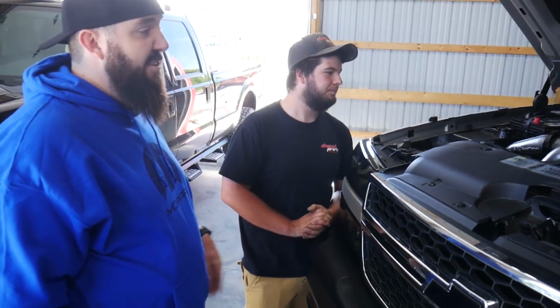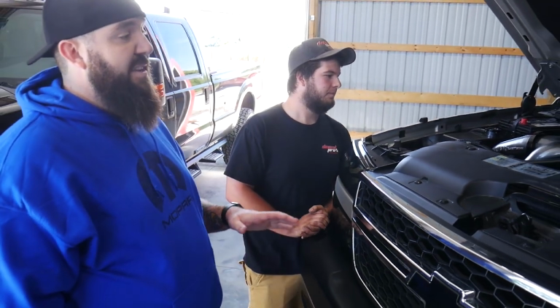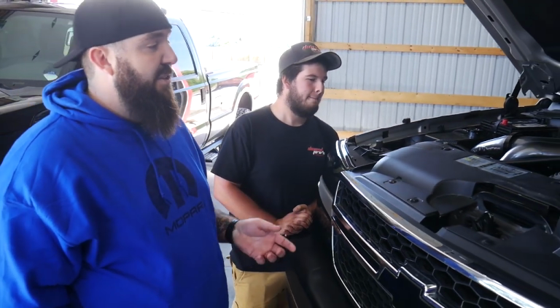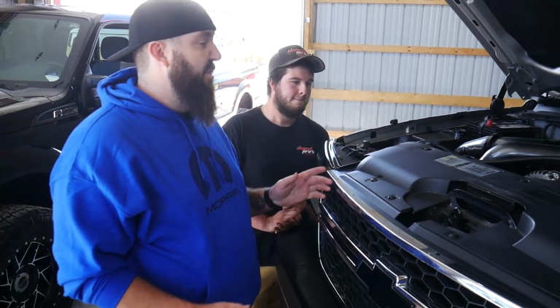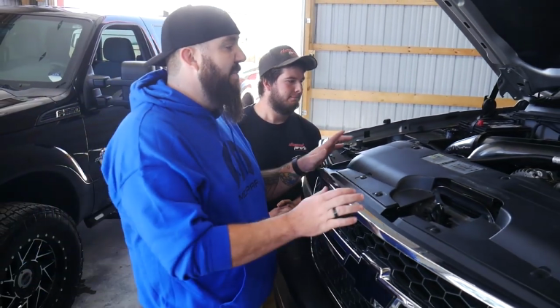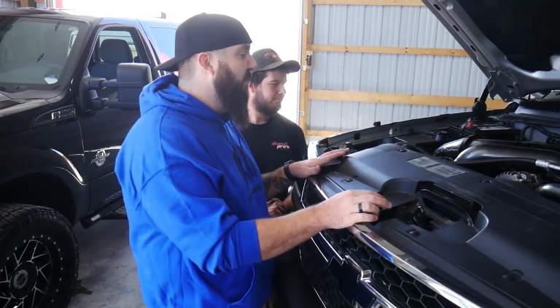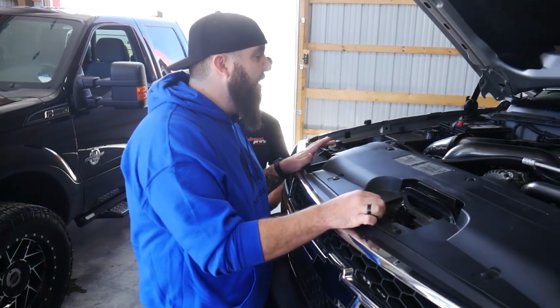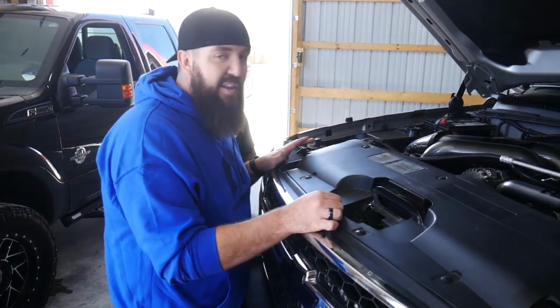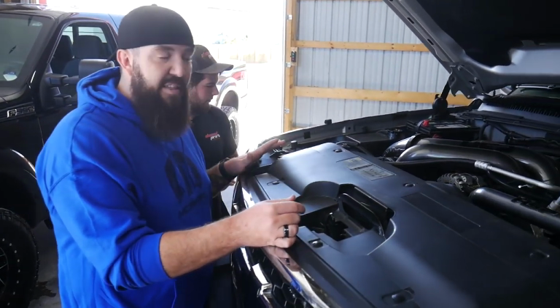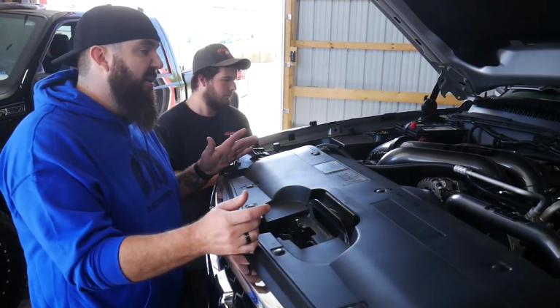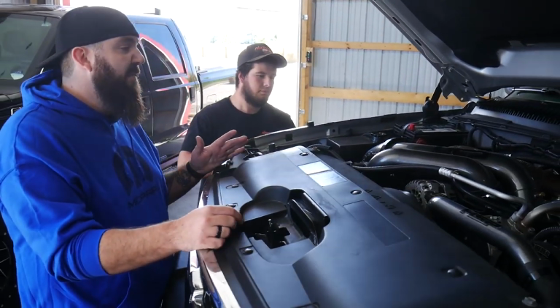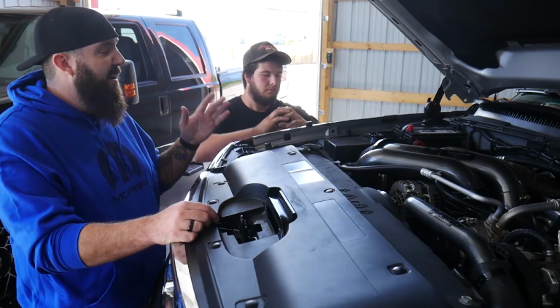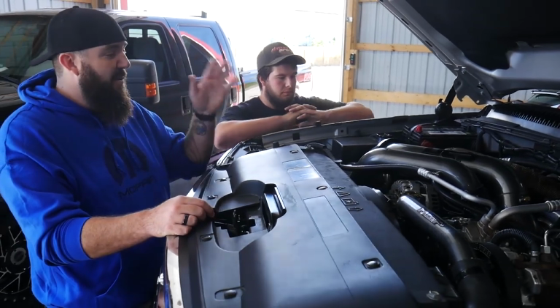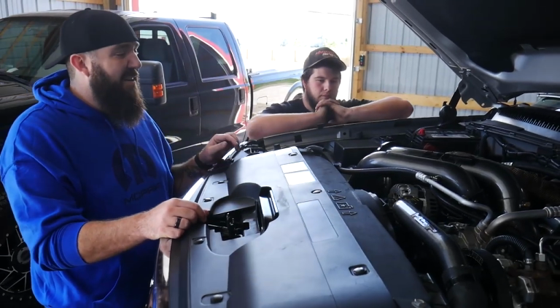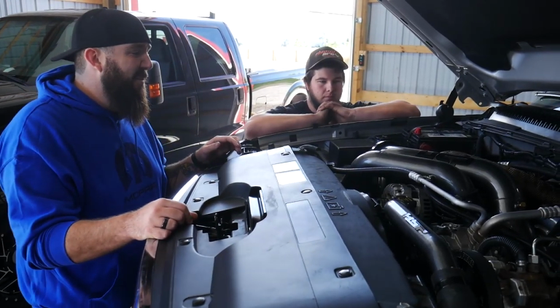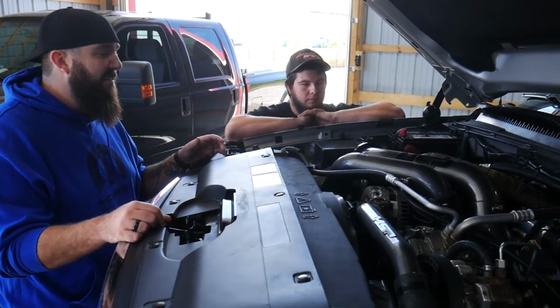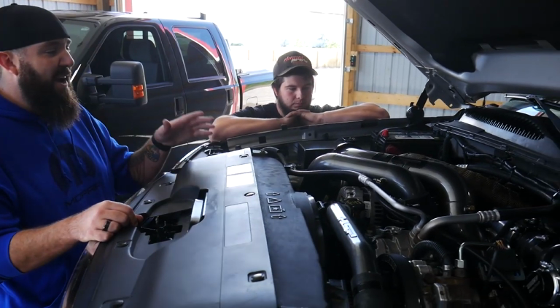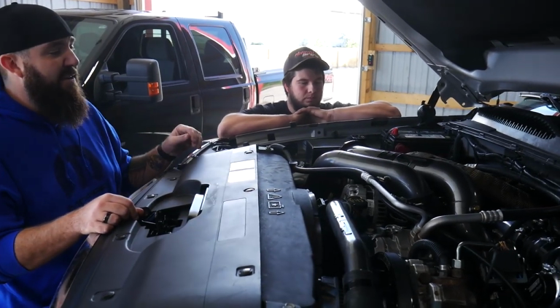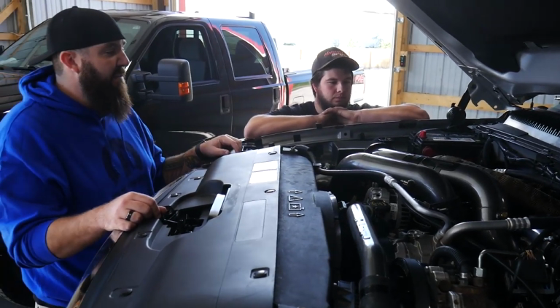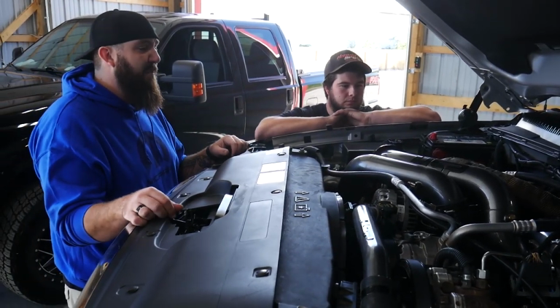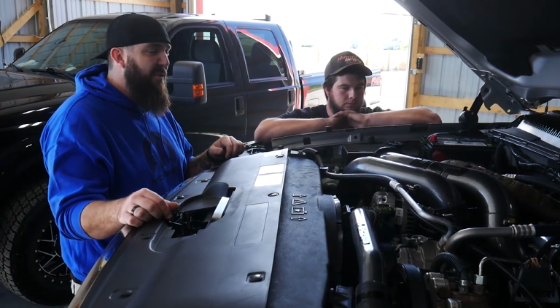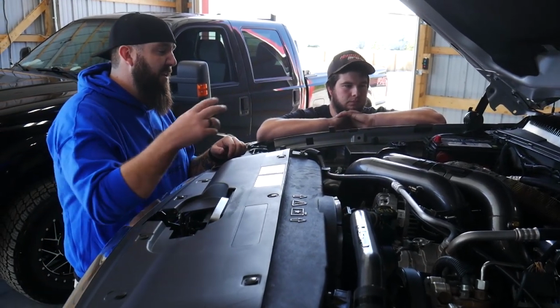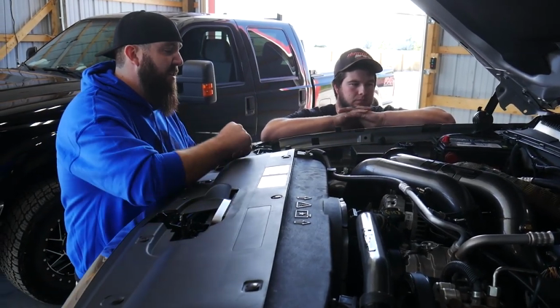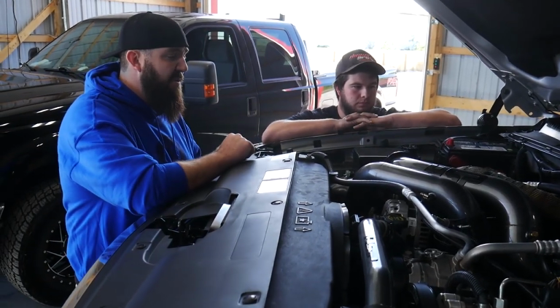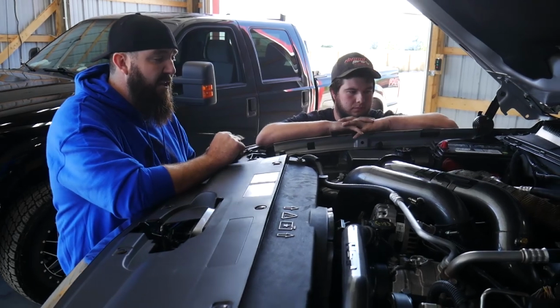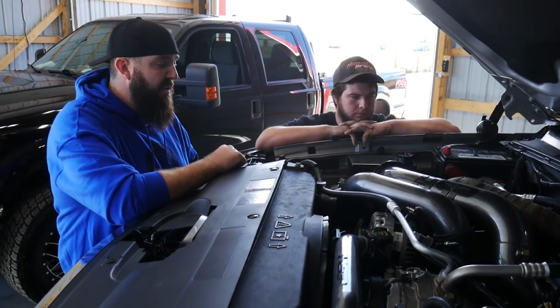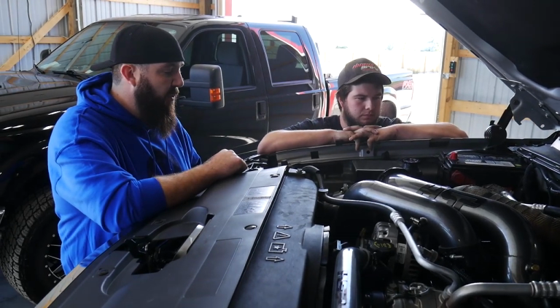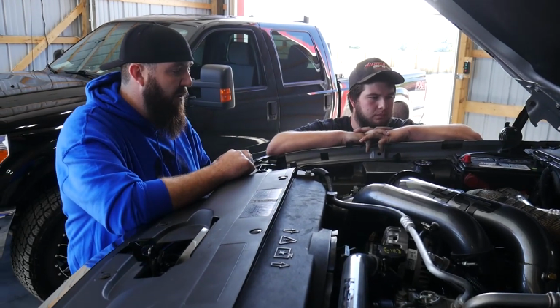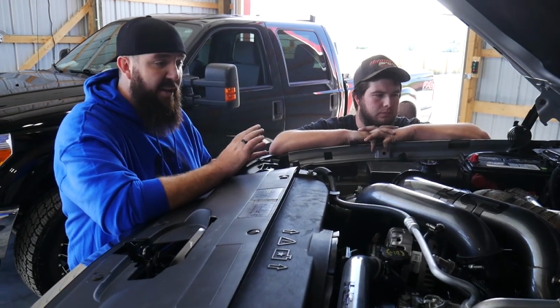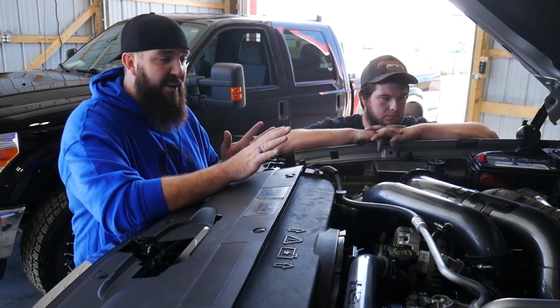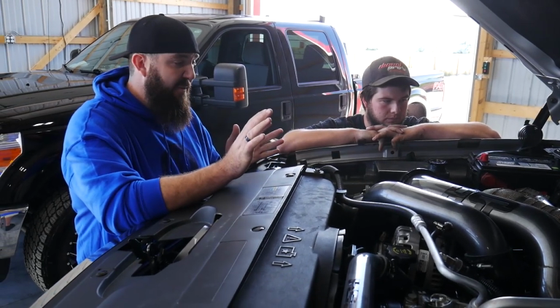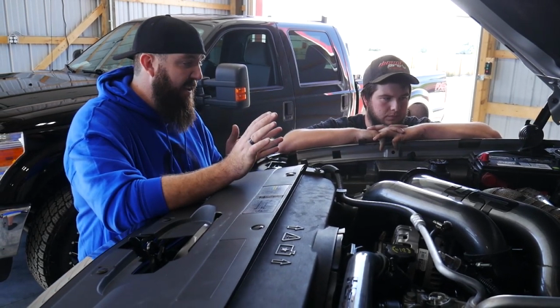It definitely shows the amount of quality I'm seeing out of the kit right here. Where the clamps are placed, the wrapping on the exhaust pipe from the valley turbo to the big Borg Warner — it turned out absolutely amazing.